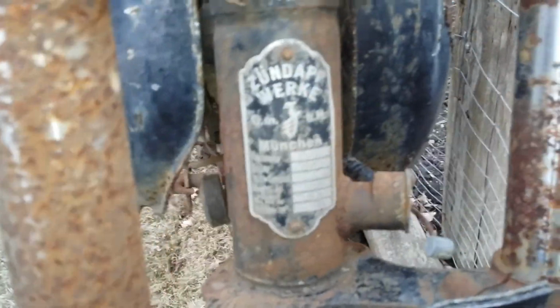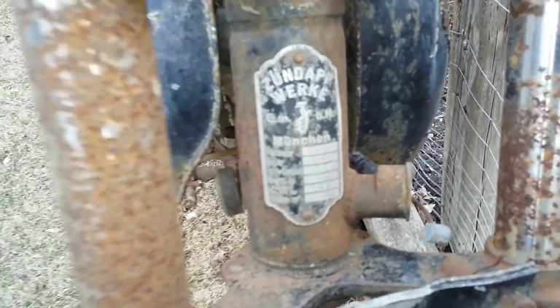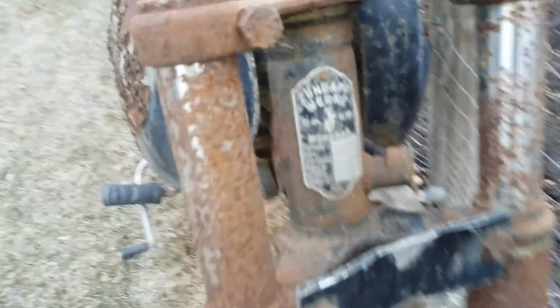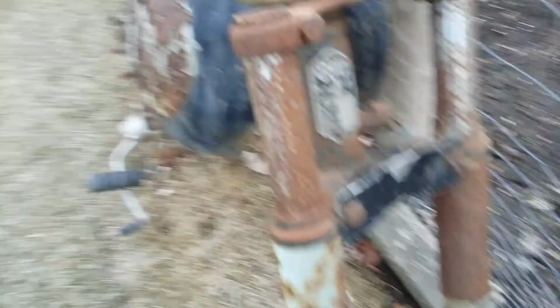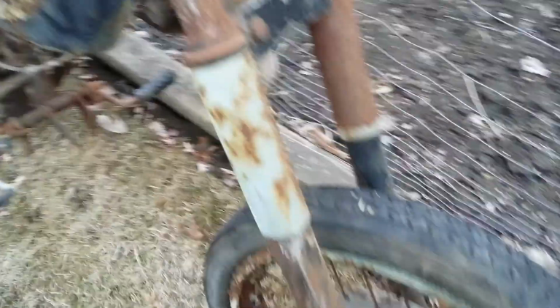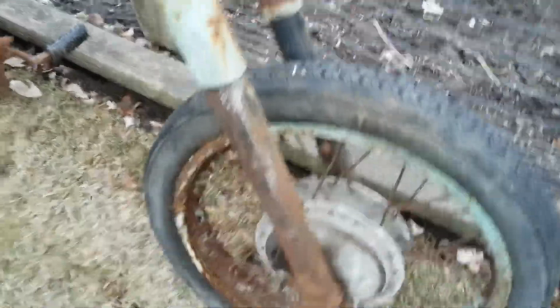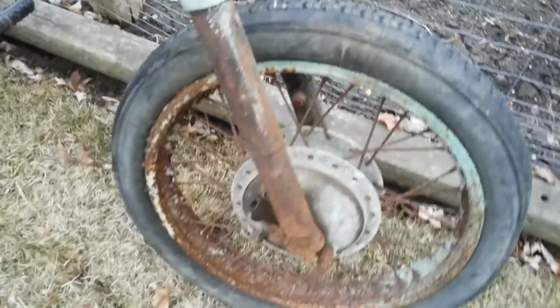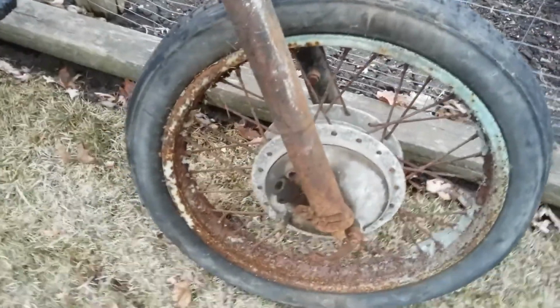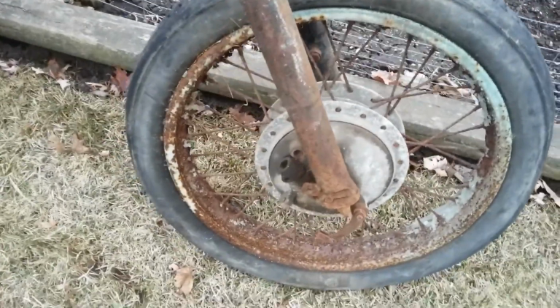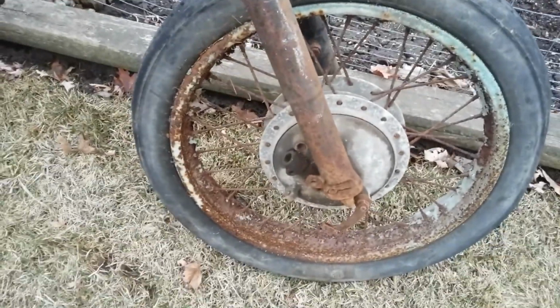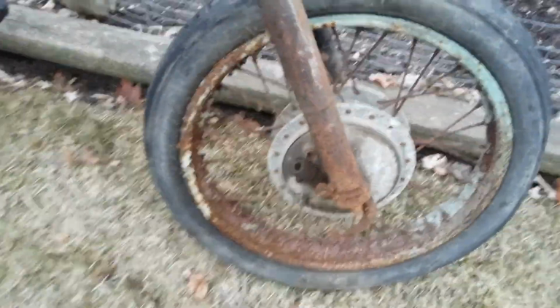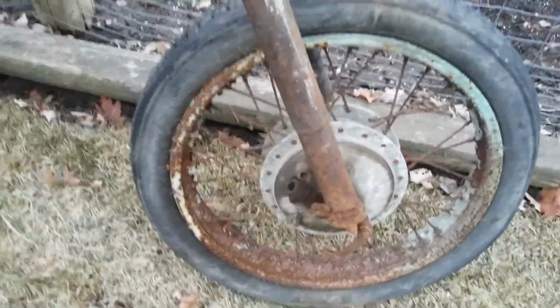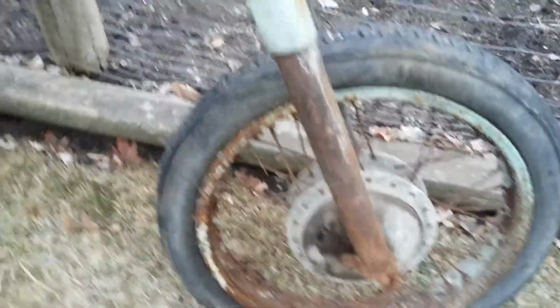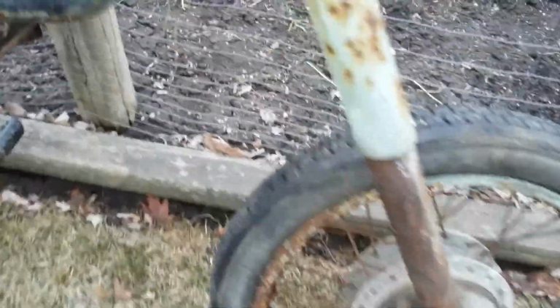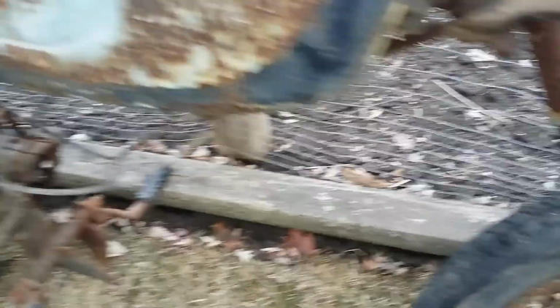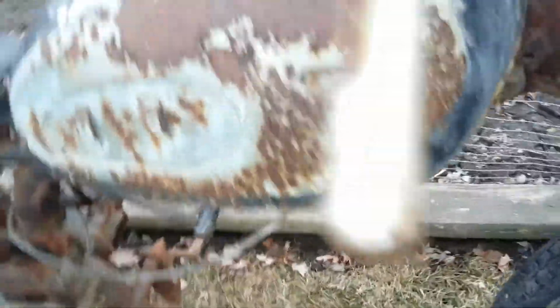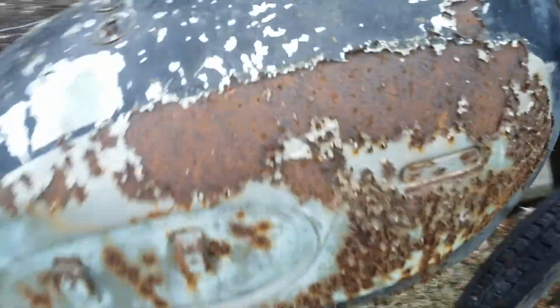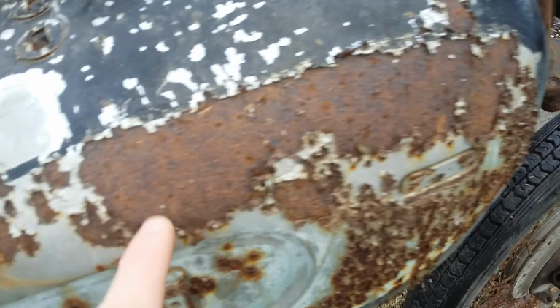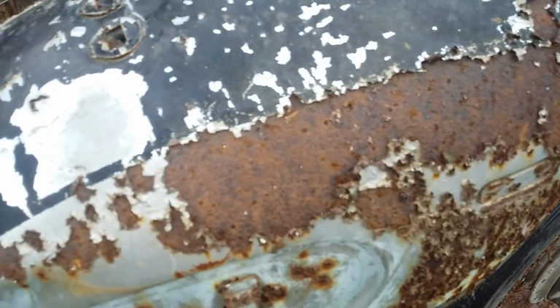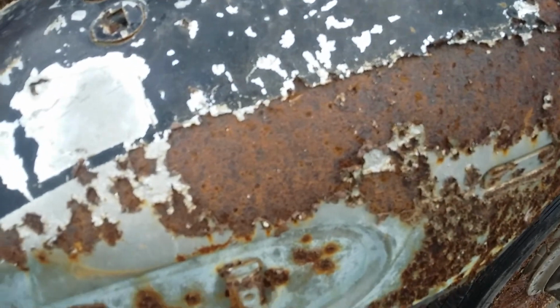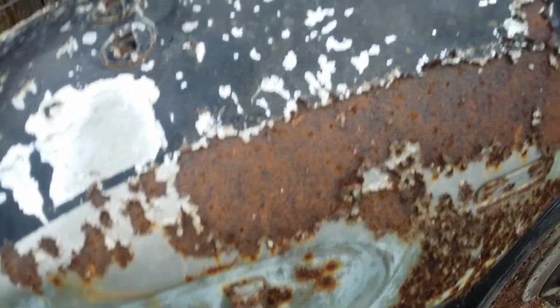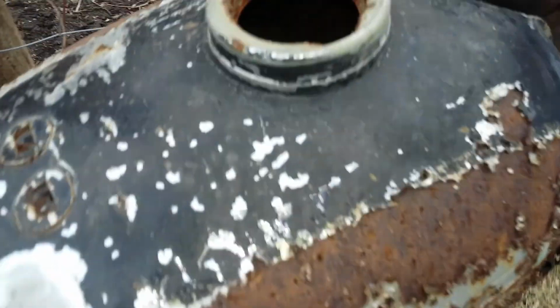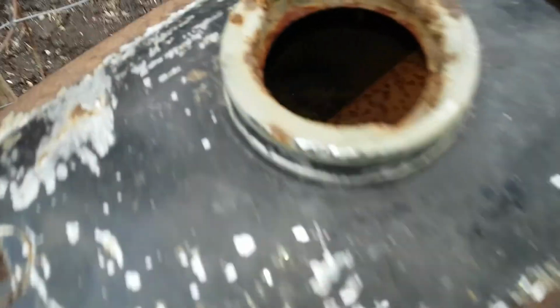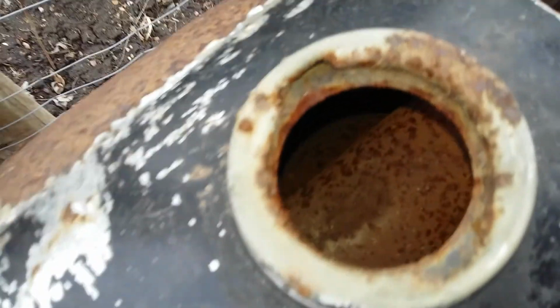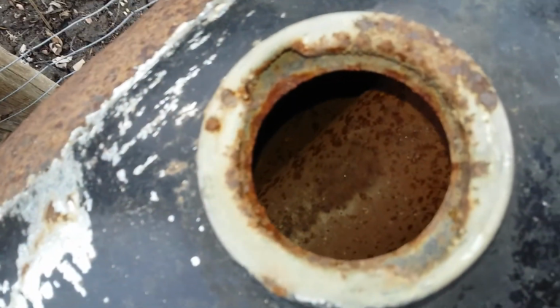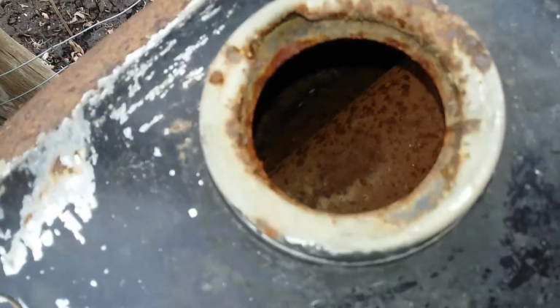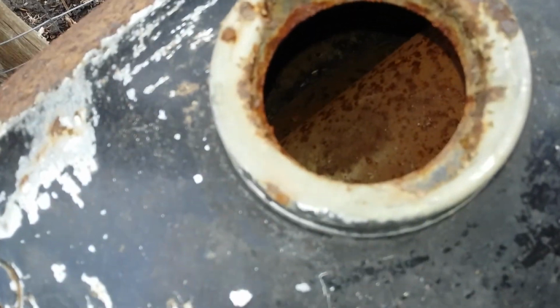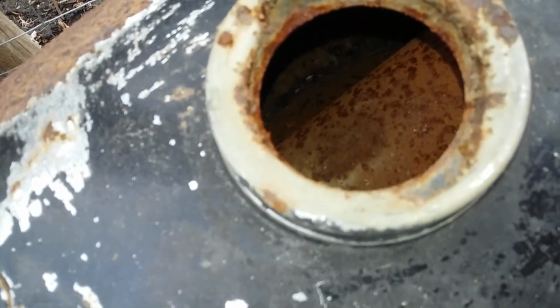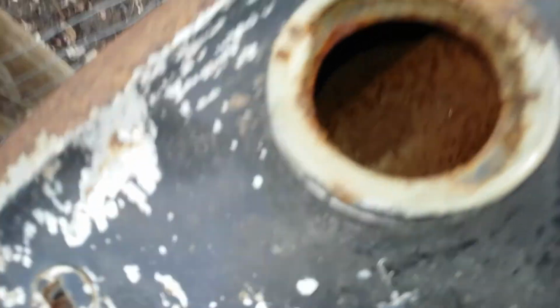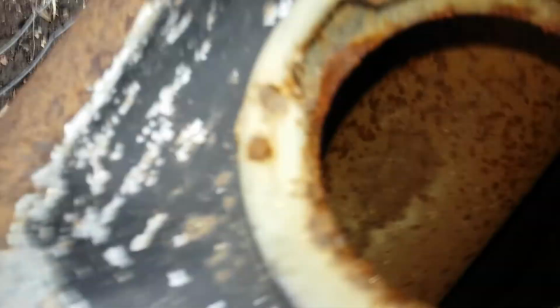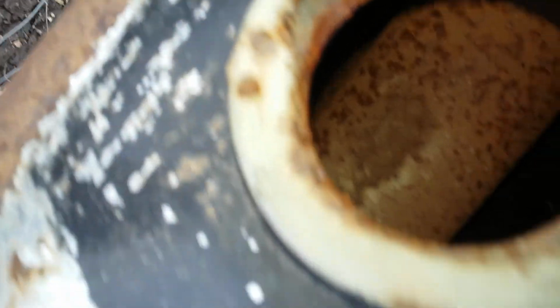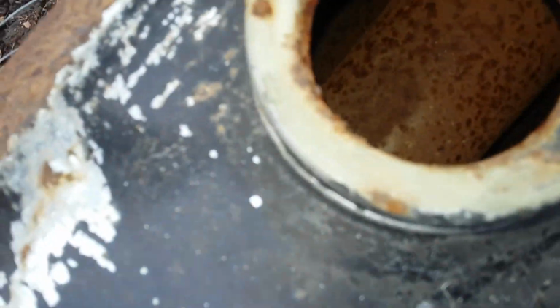Probably kind of hard to make out there, but you can tell just everything that's chrome is totally rusty, just peeling rust. See on the gas tank here, all this chrome is just peeling off. Actually not that dirty on the inside.